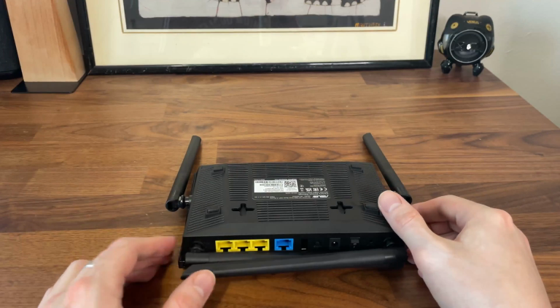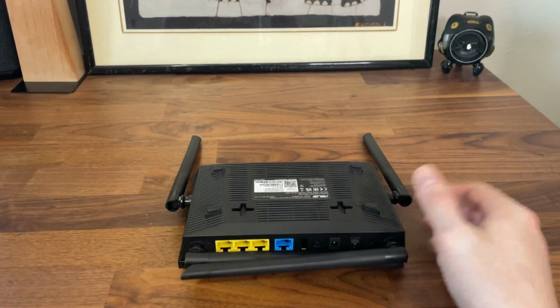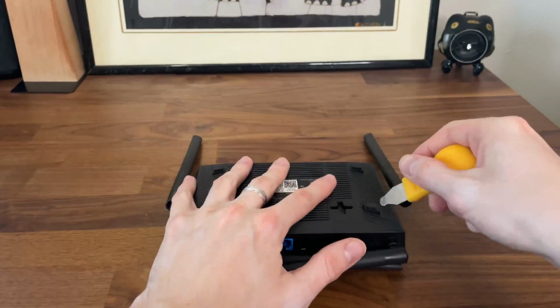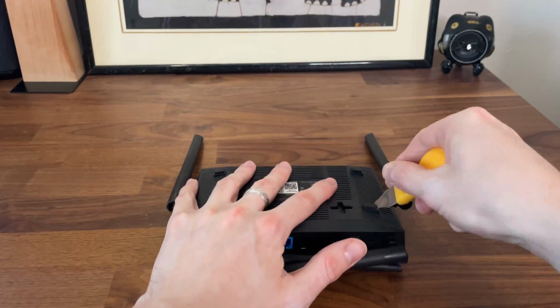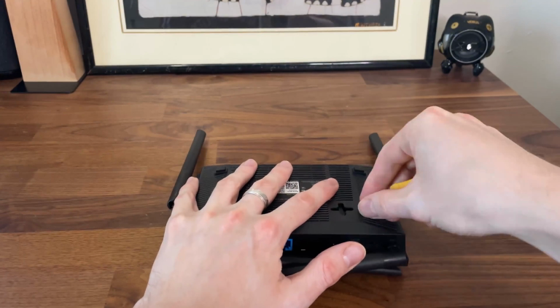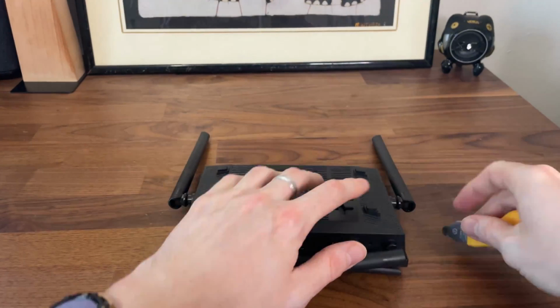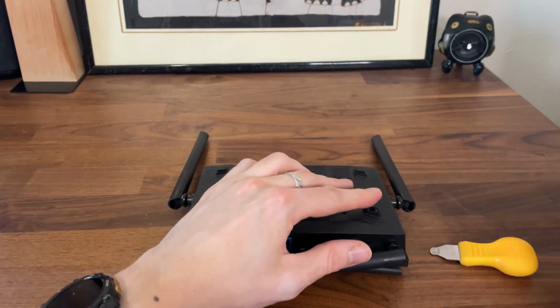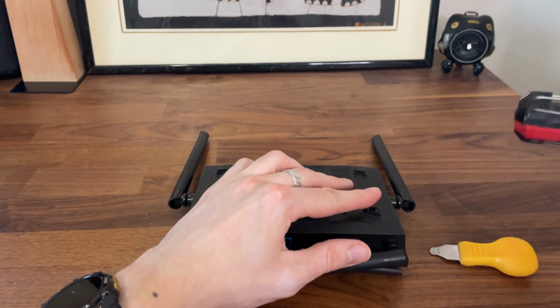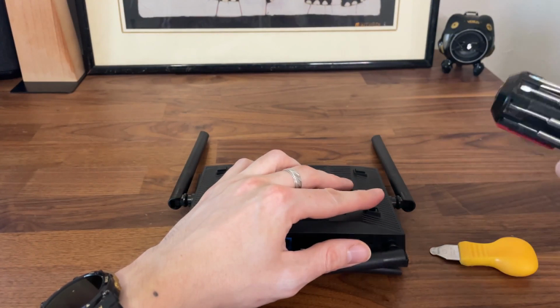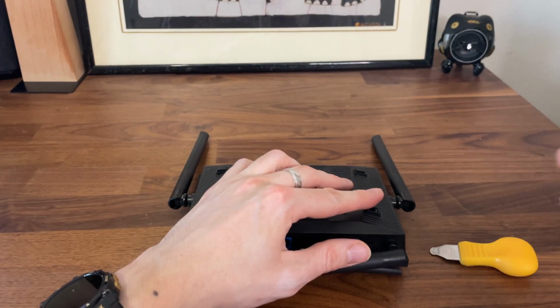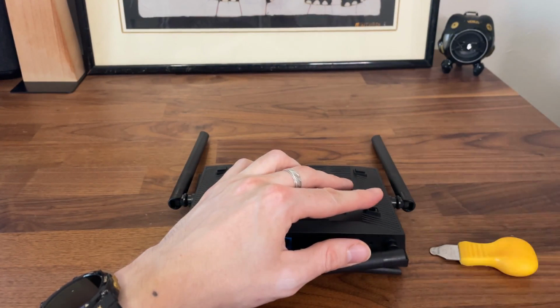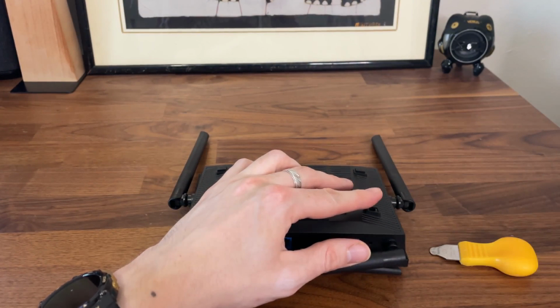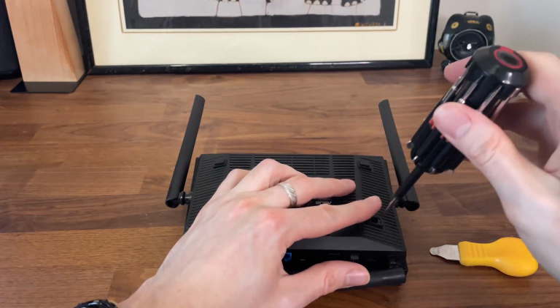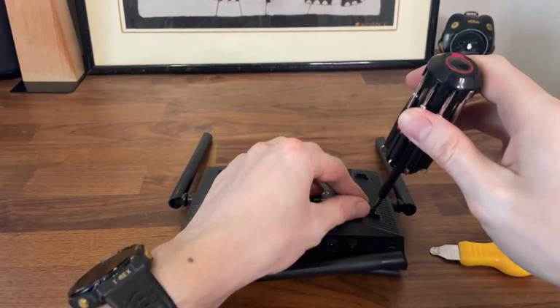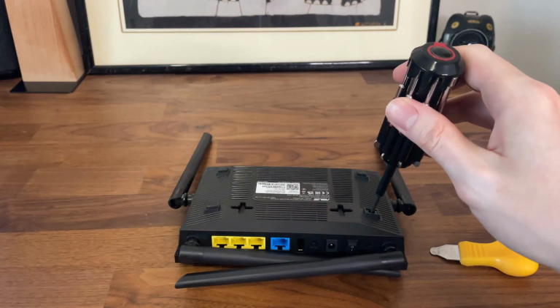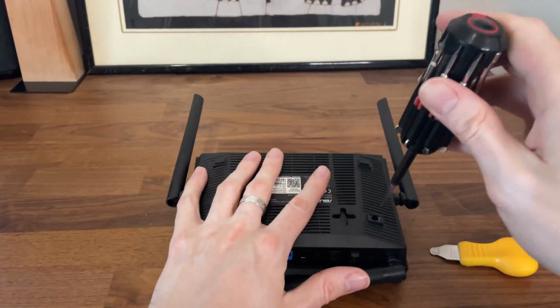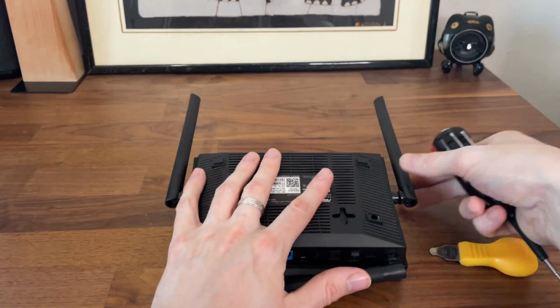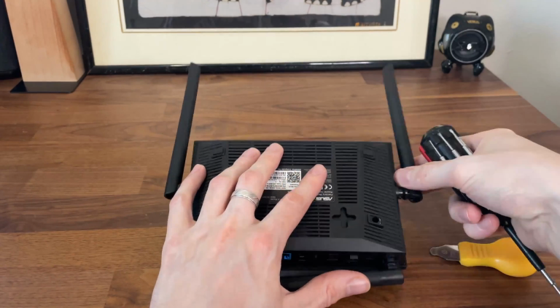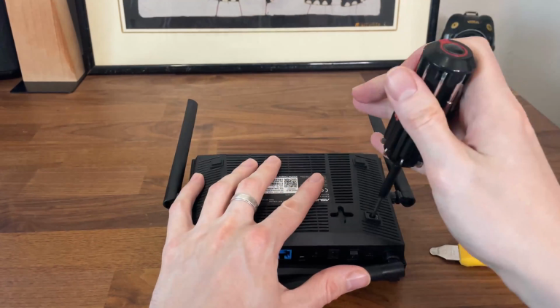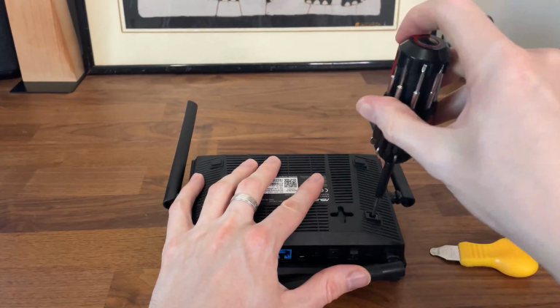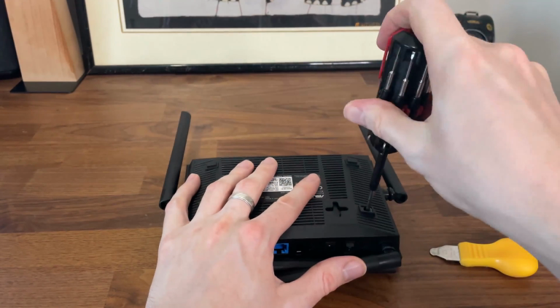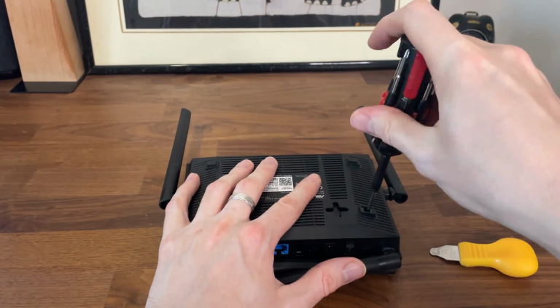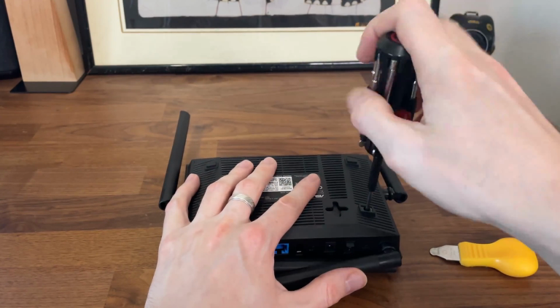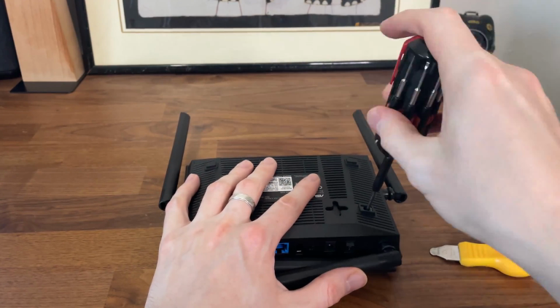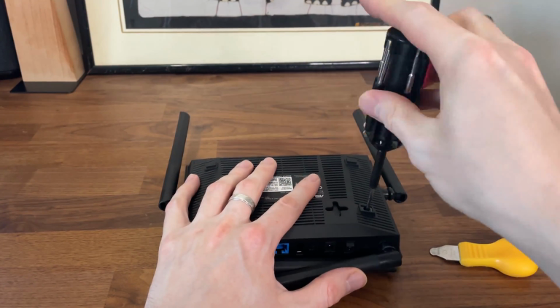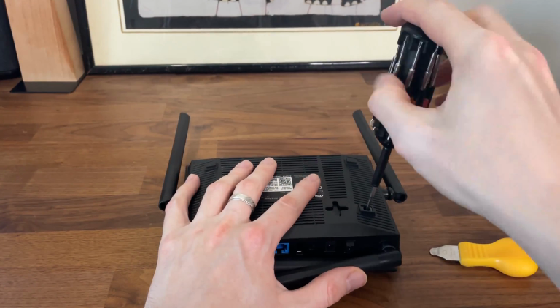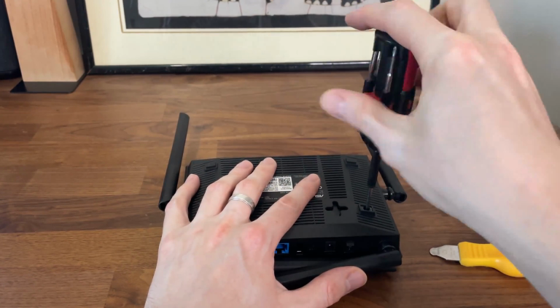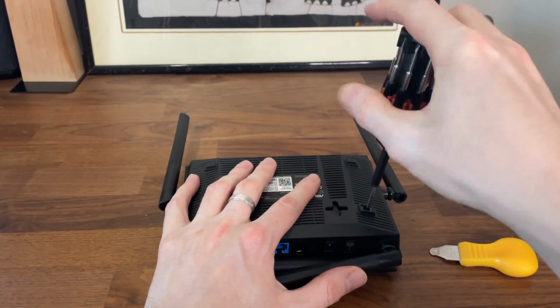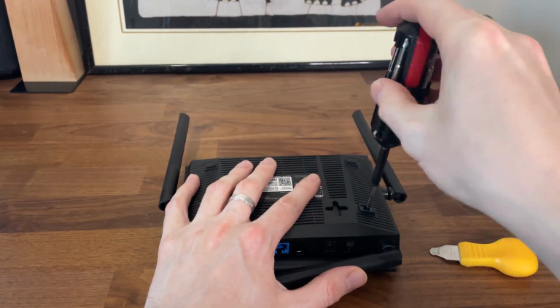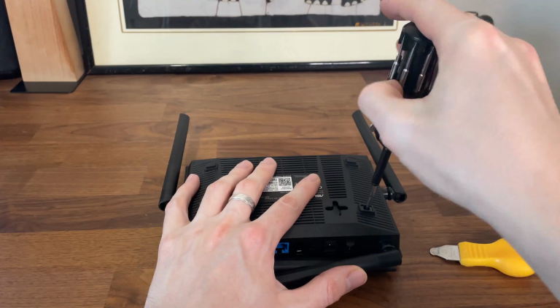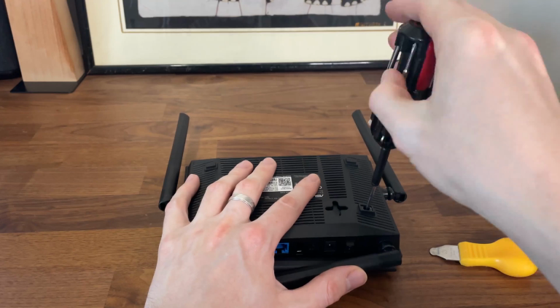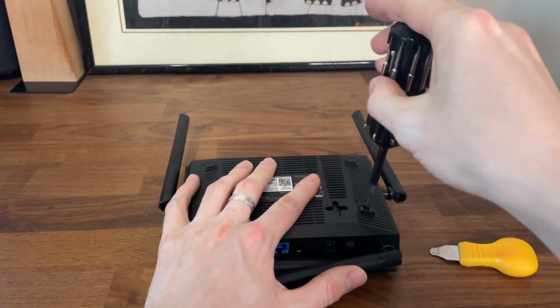Anyway, we're here to open up the router and there are only two screws that need to be removed, both hidden underneath the two larger feet pads. The other two feet do not have silicone pads and are made entirely out of plastic.